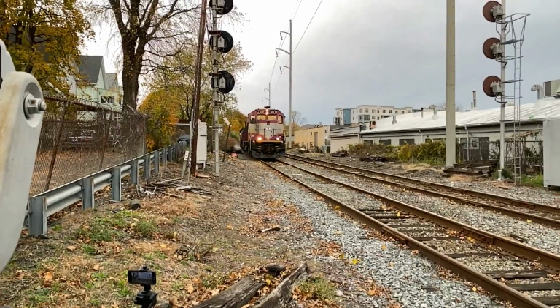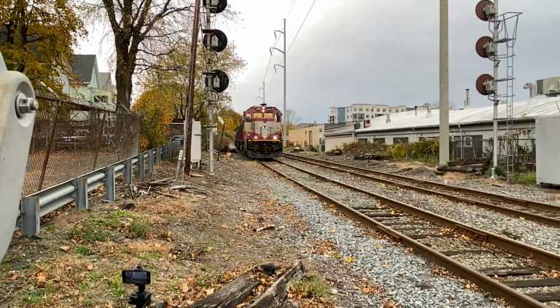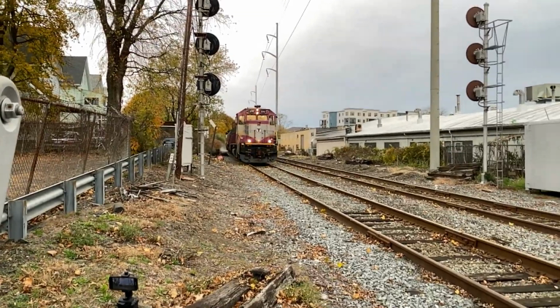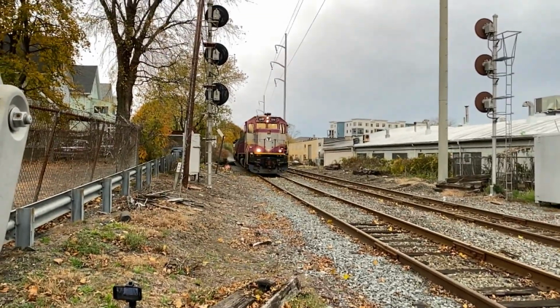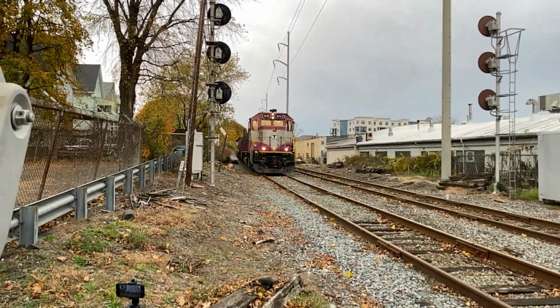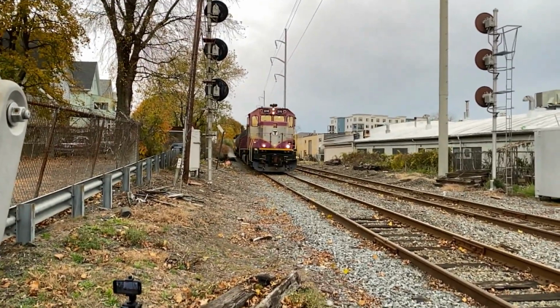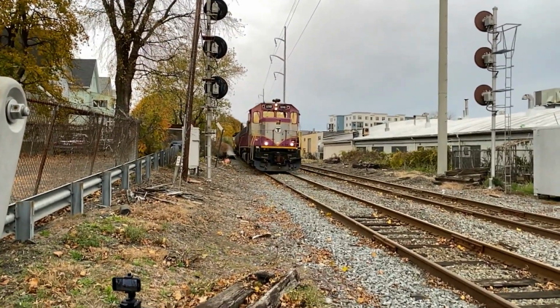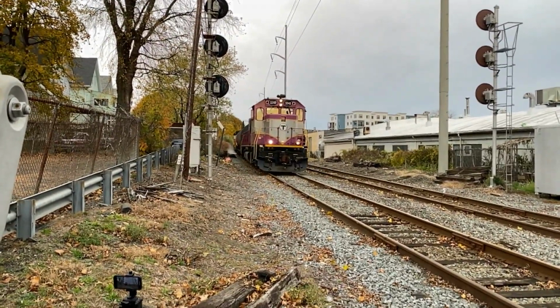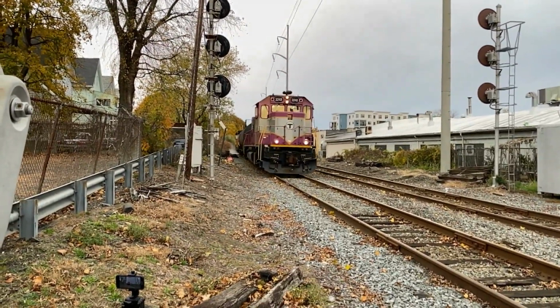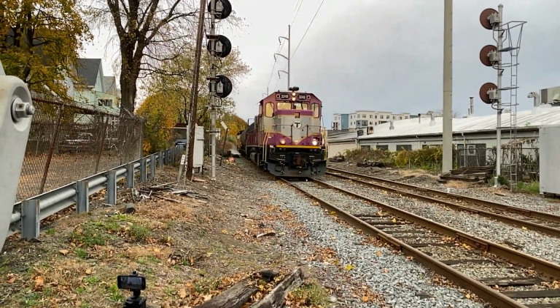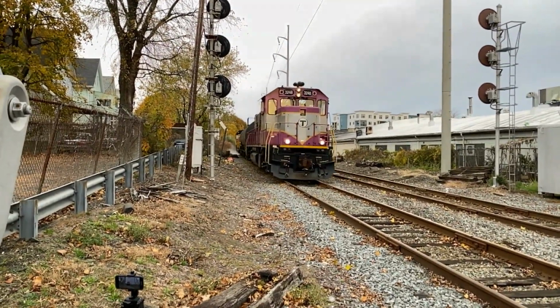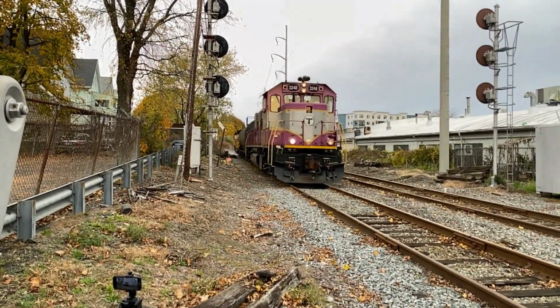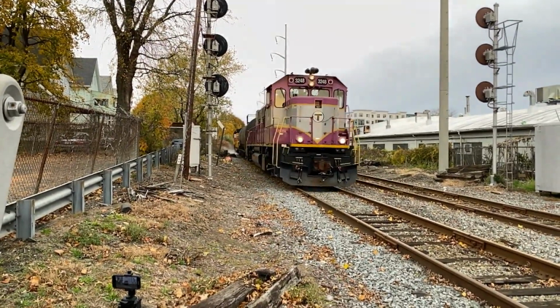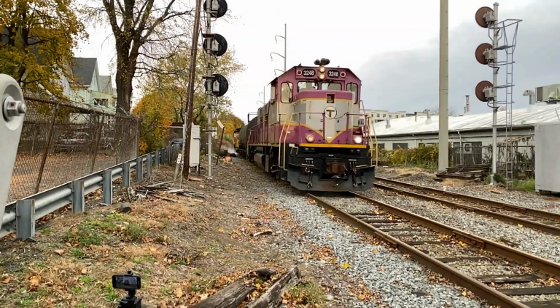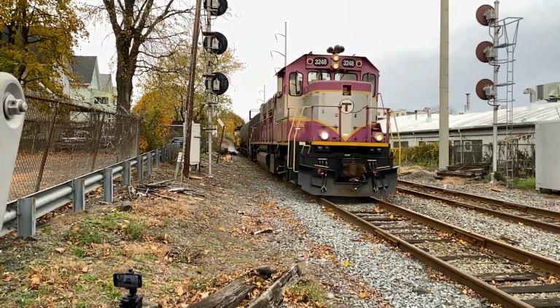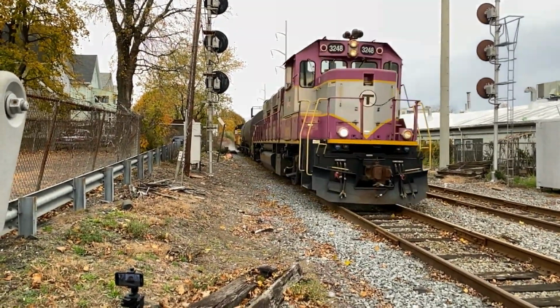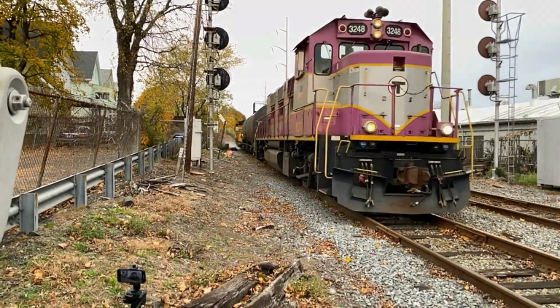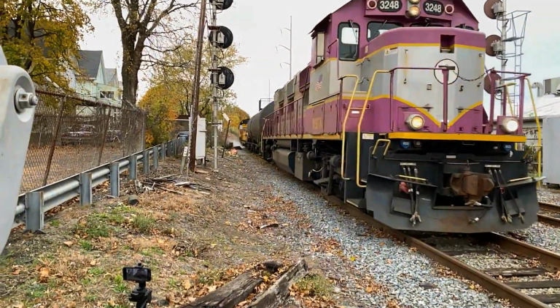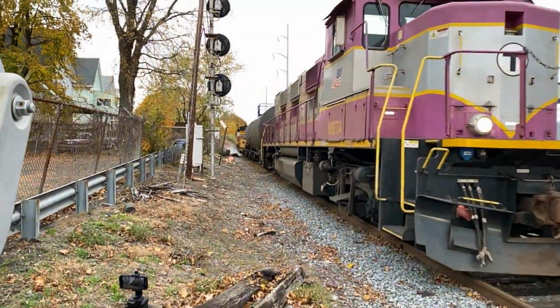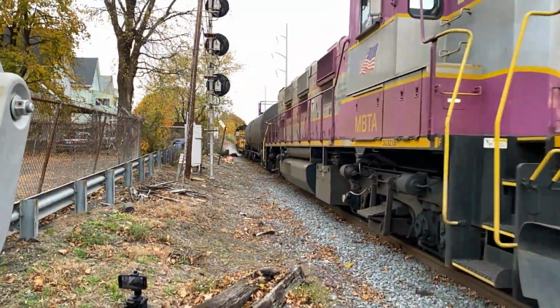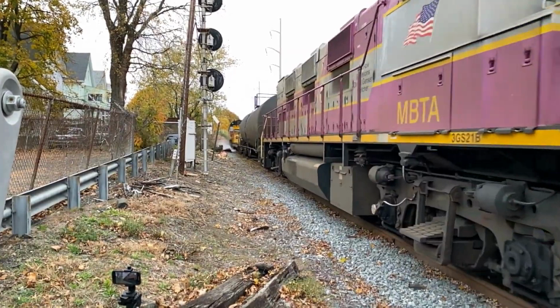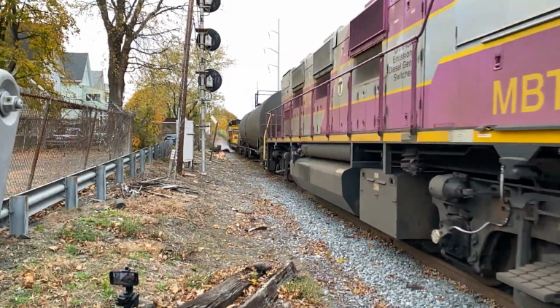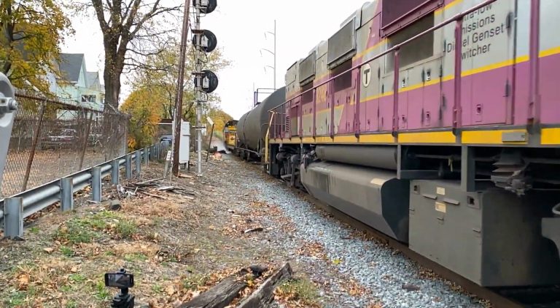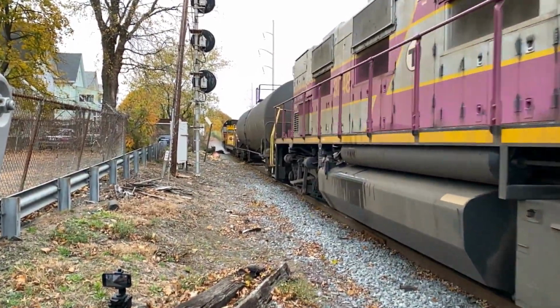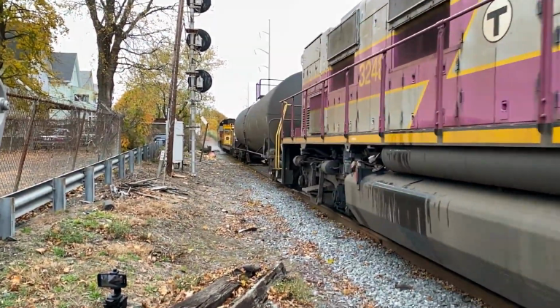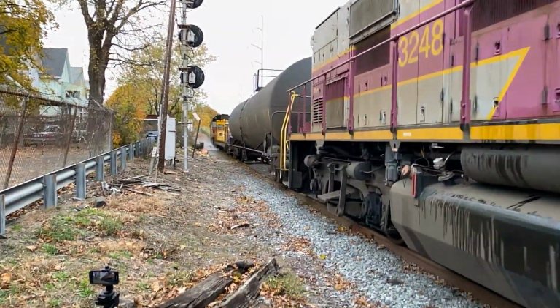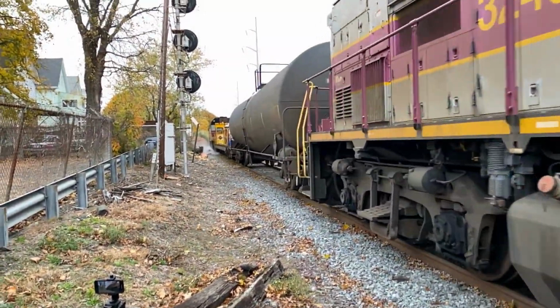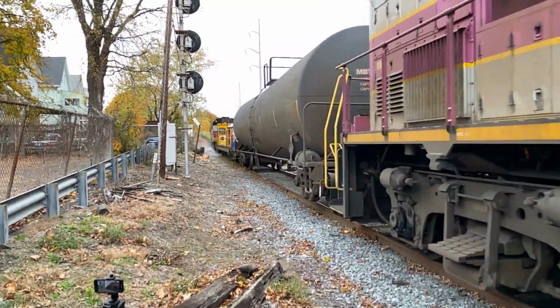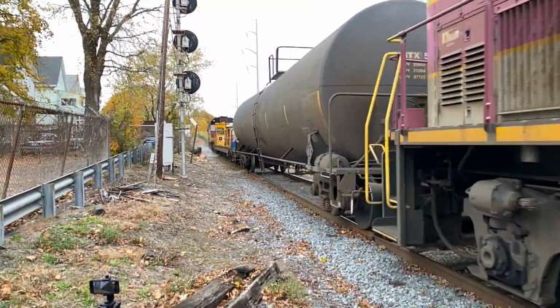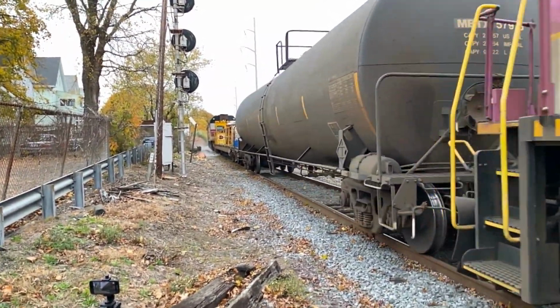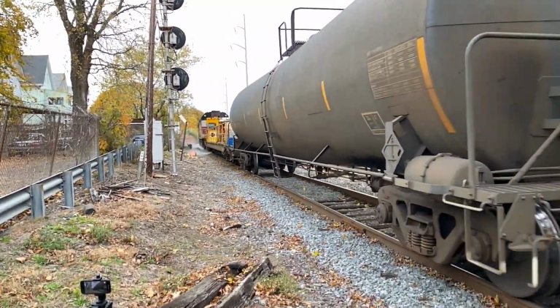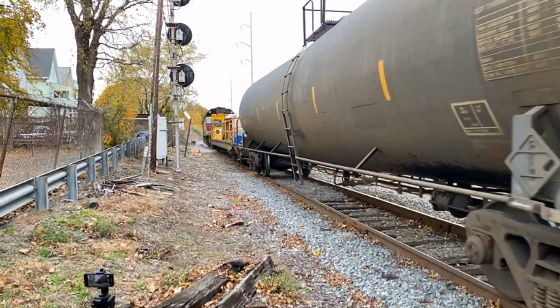Did you catch all that? Well, here it comes again. Let's watch it in slow motion this time.